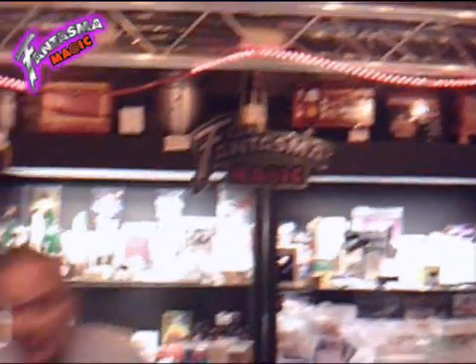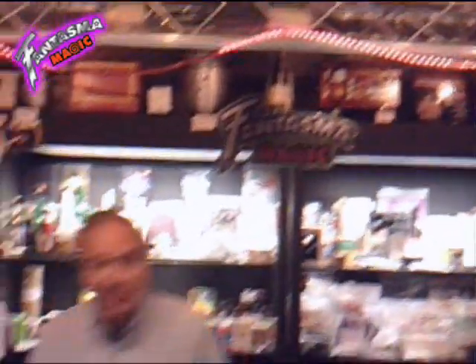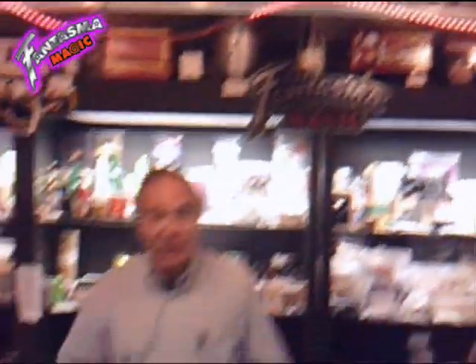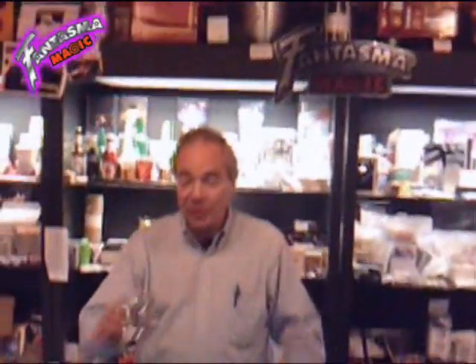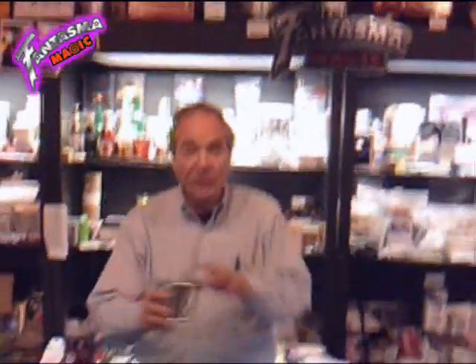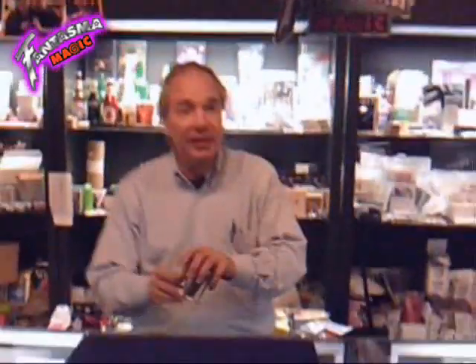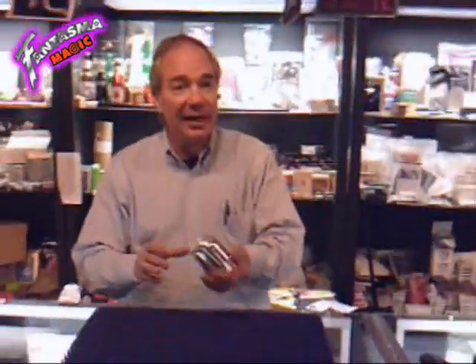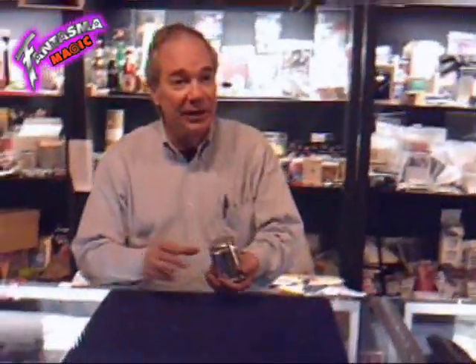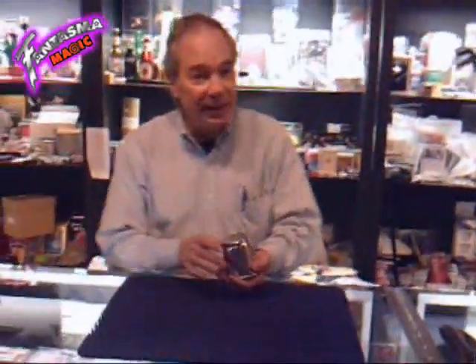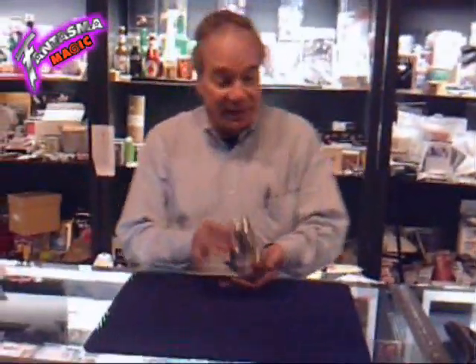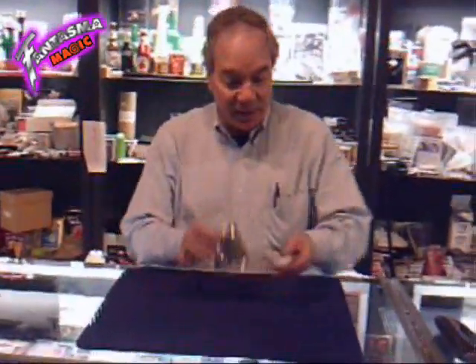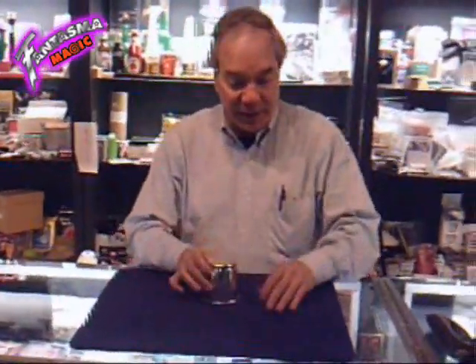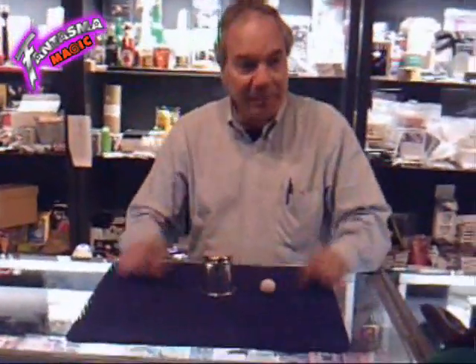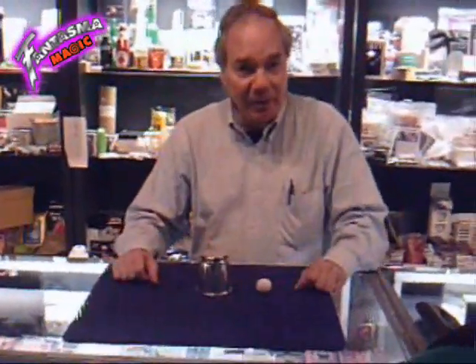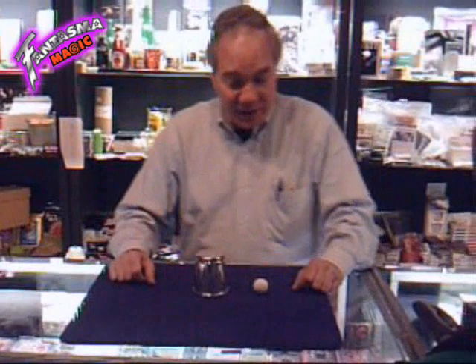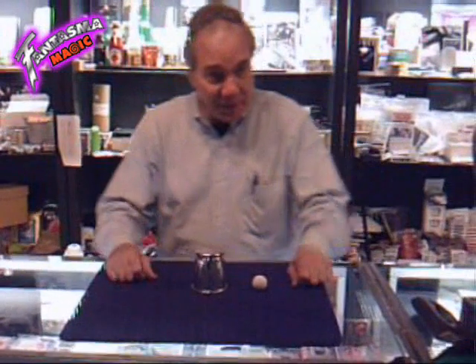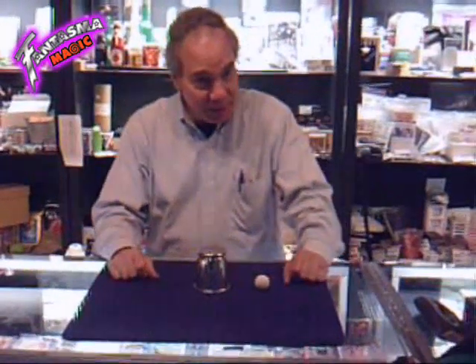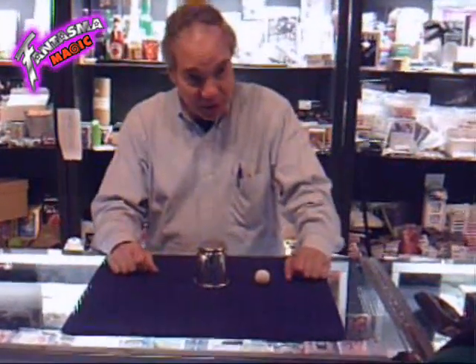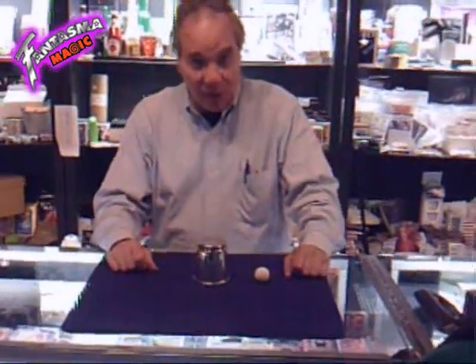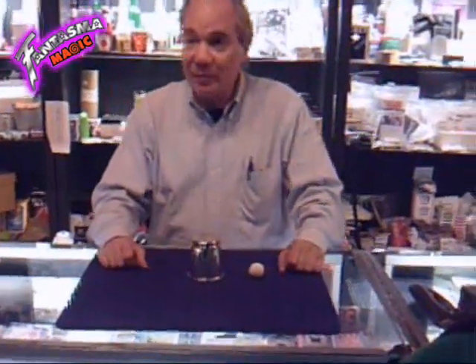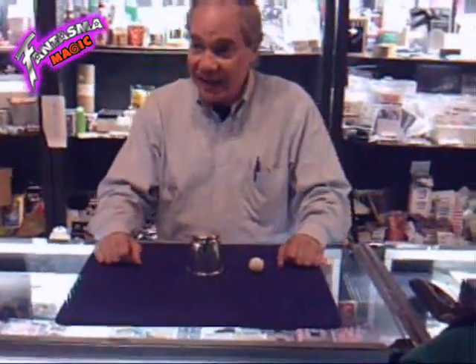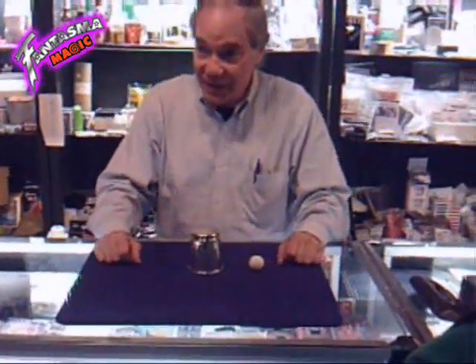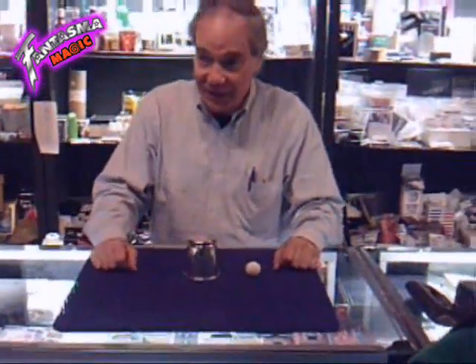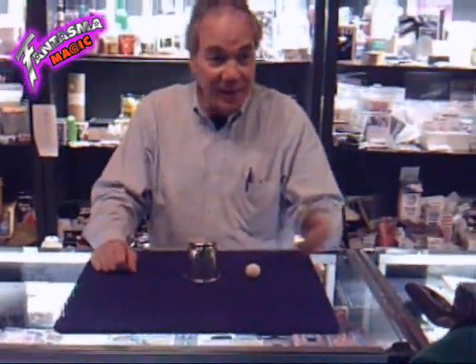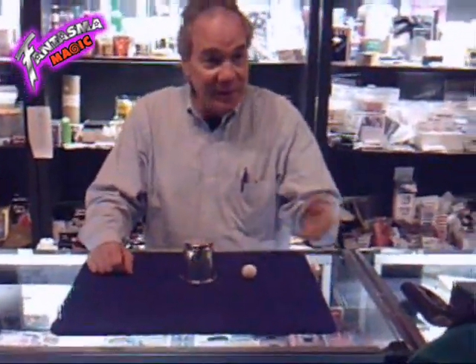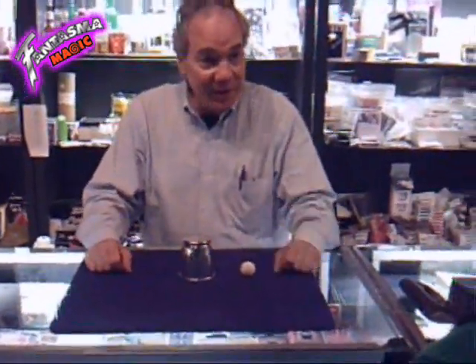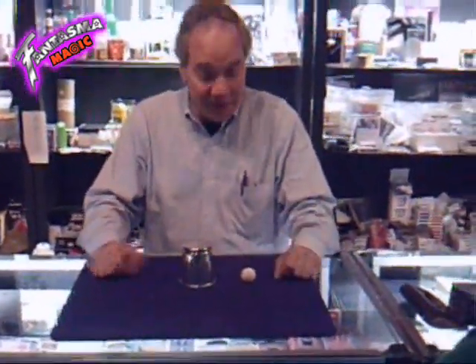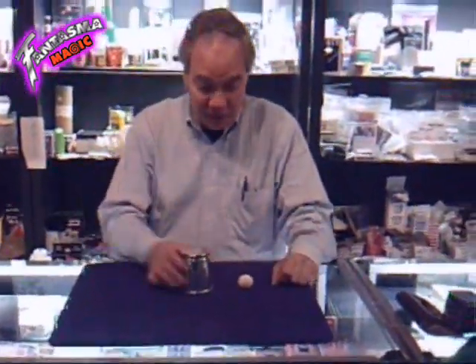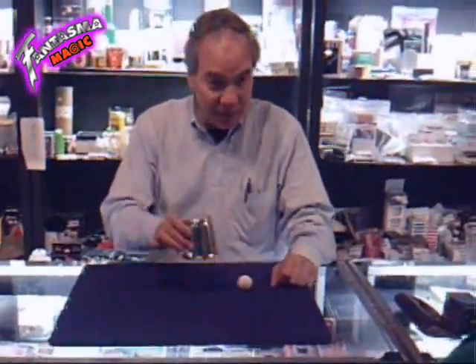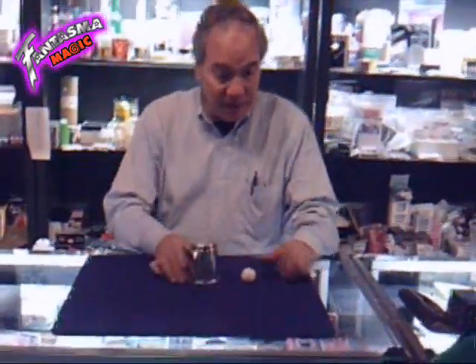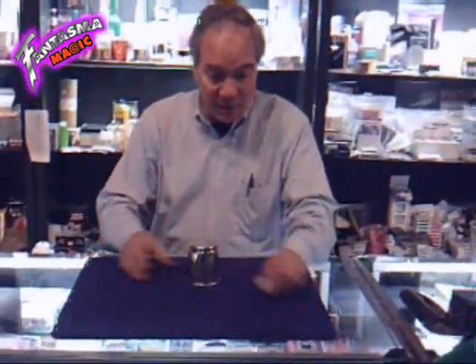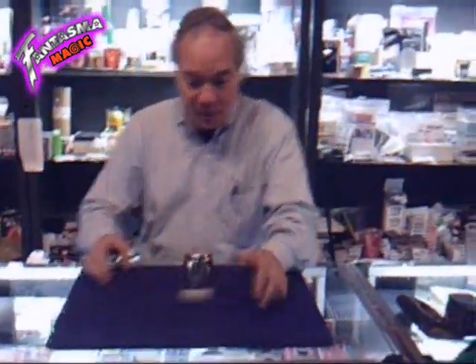I'm going to show you the oldest trick in magic. They've got pictures on pyramids of people doing this trick over 3,000 years ago. It's got to be a good trick, right? It's a trick with the cup and the ball.